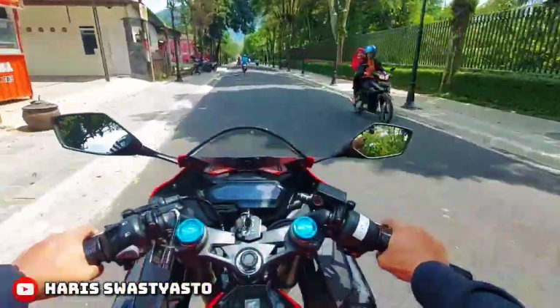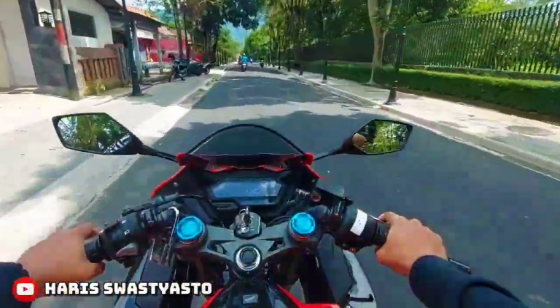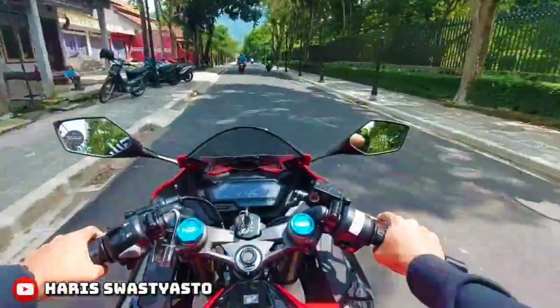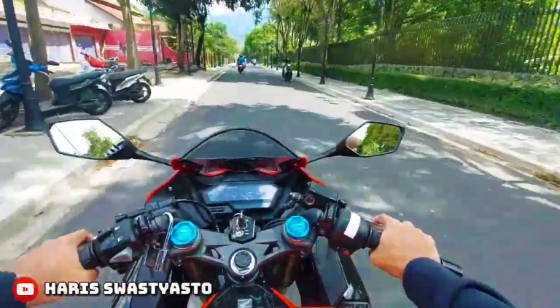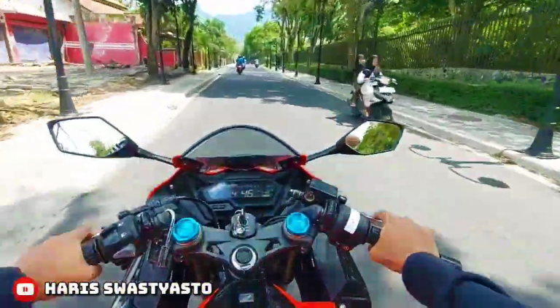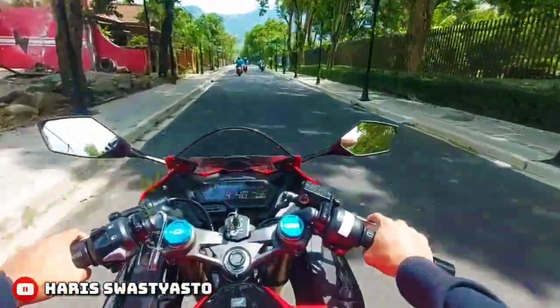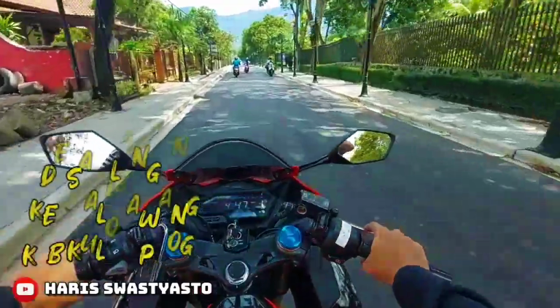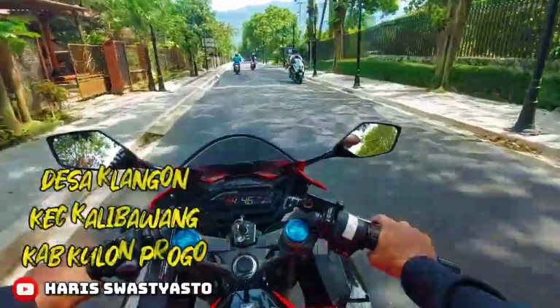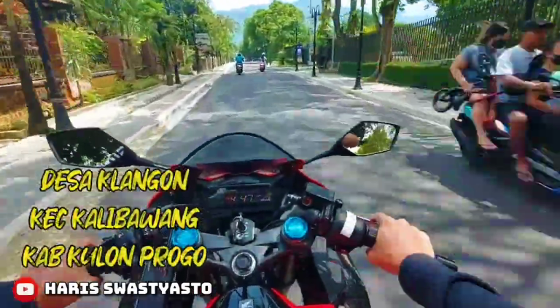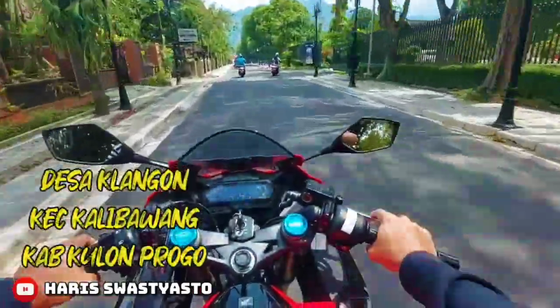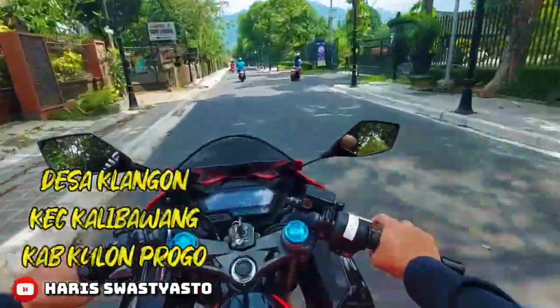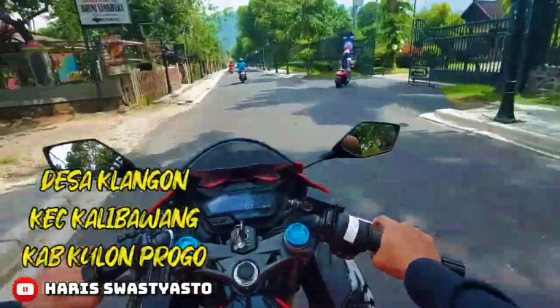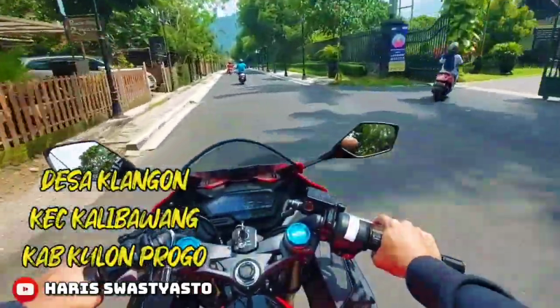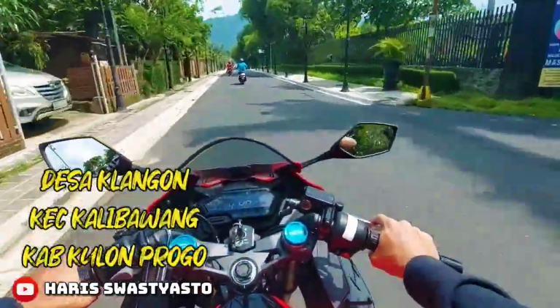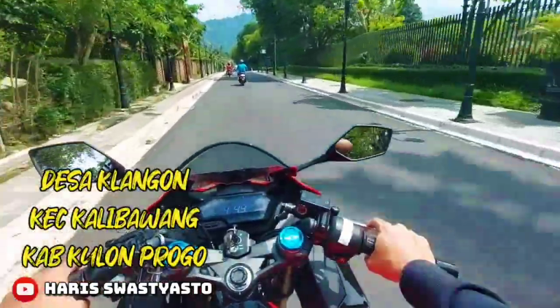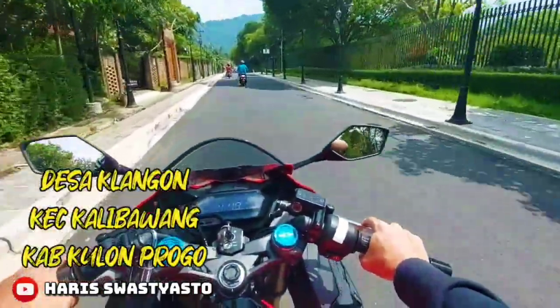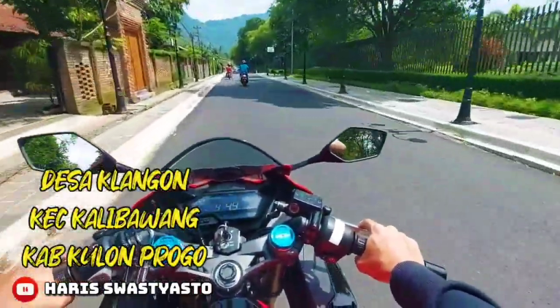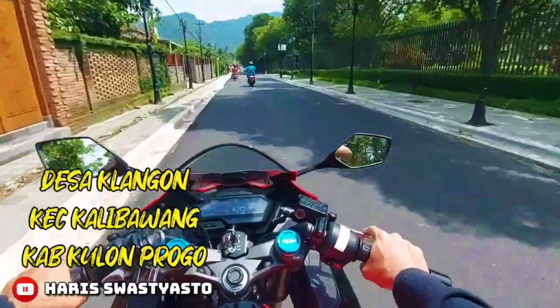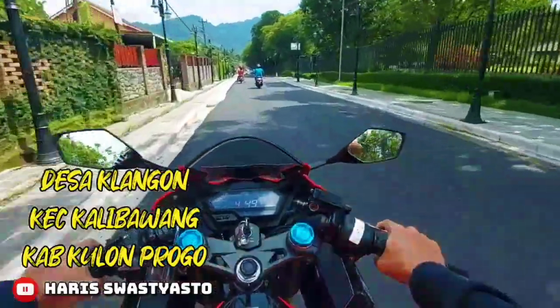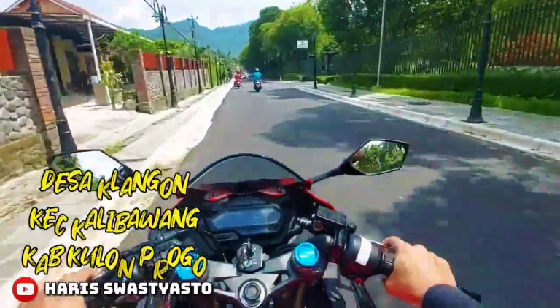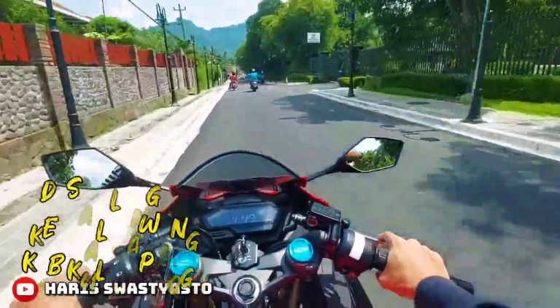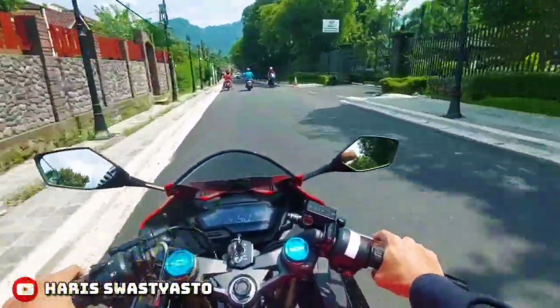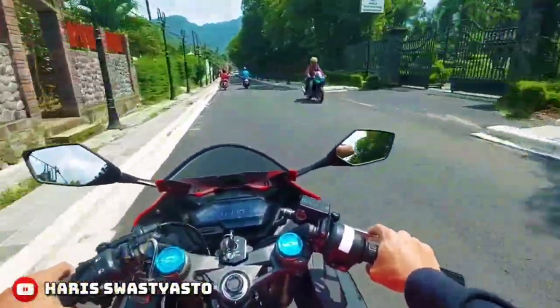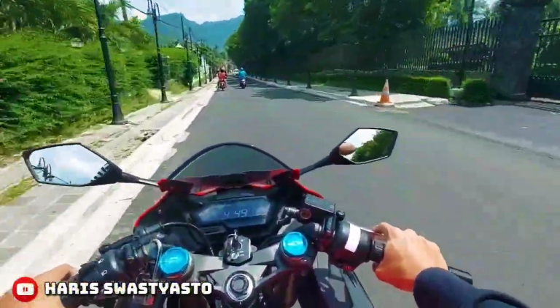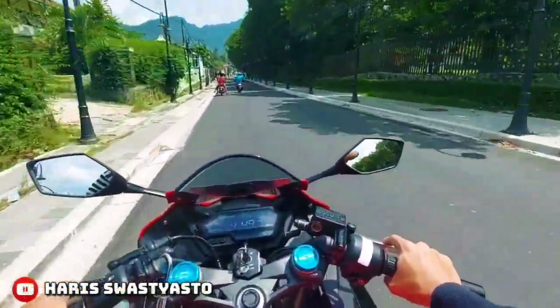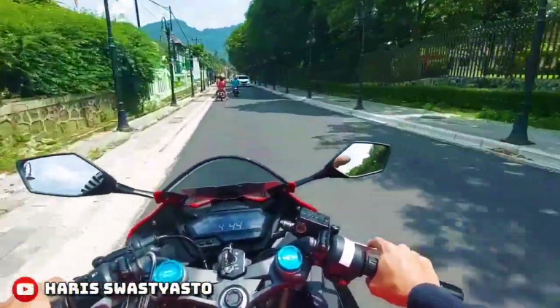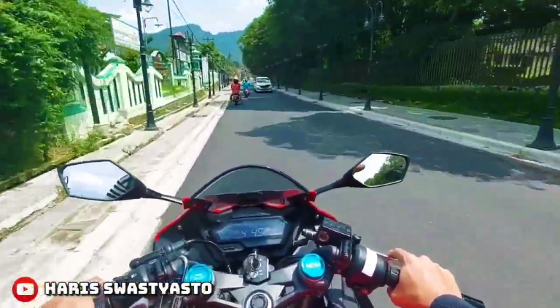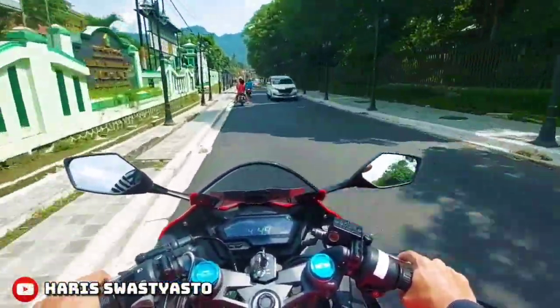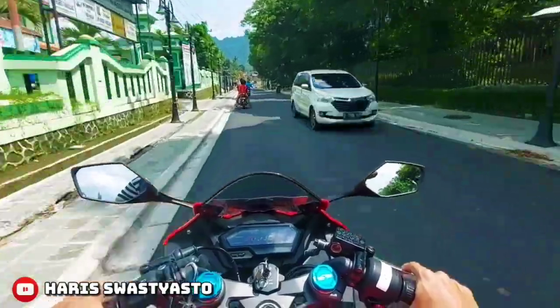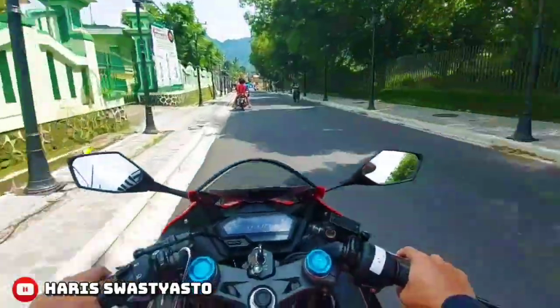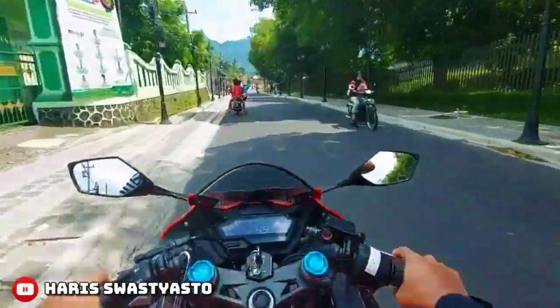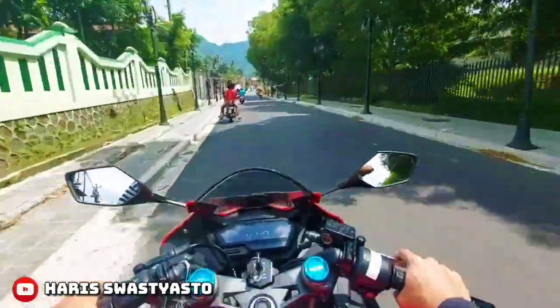Lokasi Gerbang Samudera Raksa ini berada di Desa Ngelangon, kecamatan Kalibawang, dan Kabupaten Kulon Progo. Dan ini membutuhkan waktu sekitar setengah jam, karena gue berangkat dari kecamatan Borobudur.